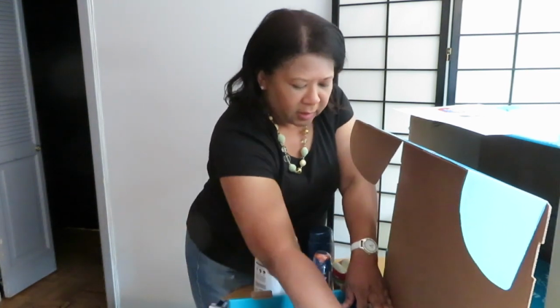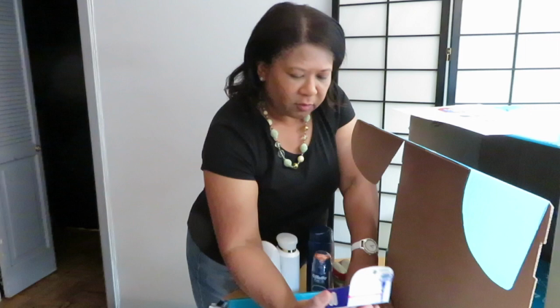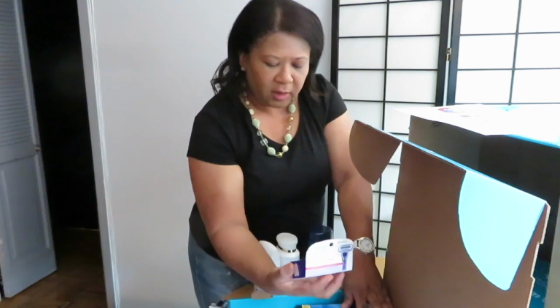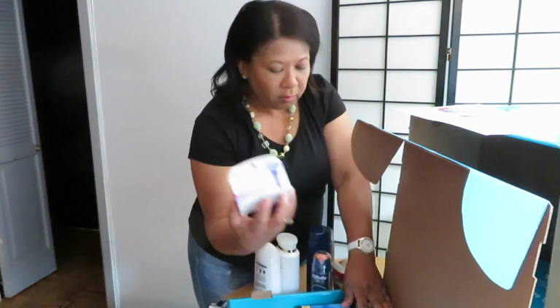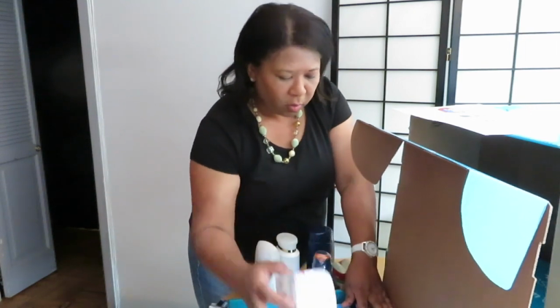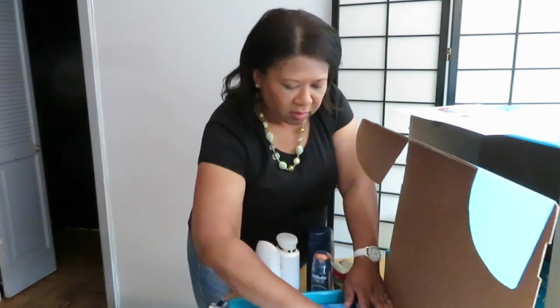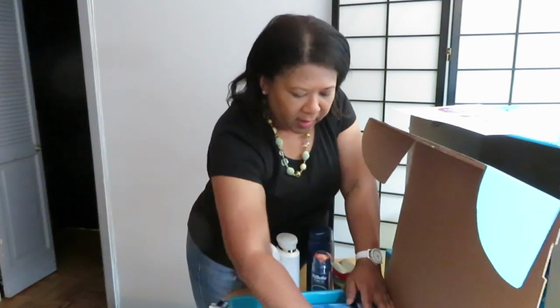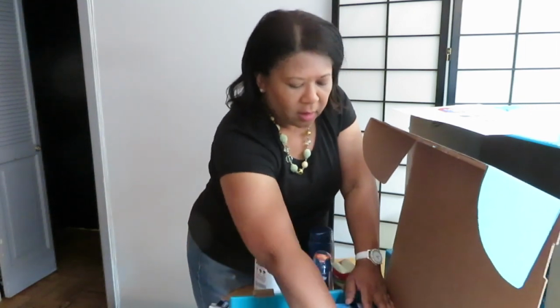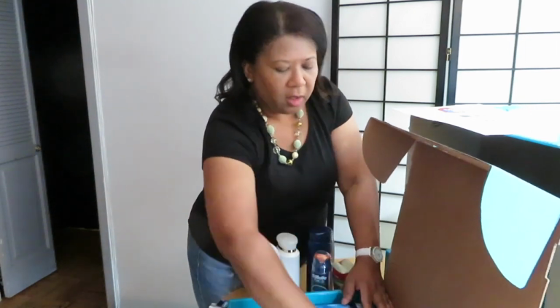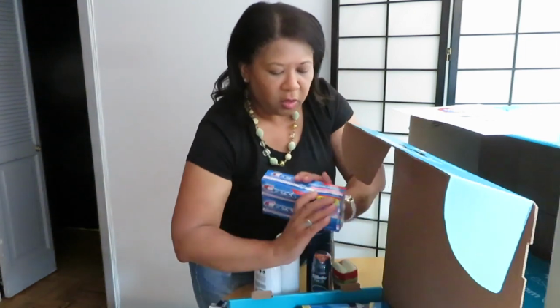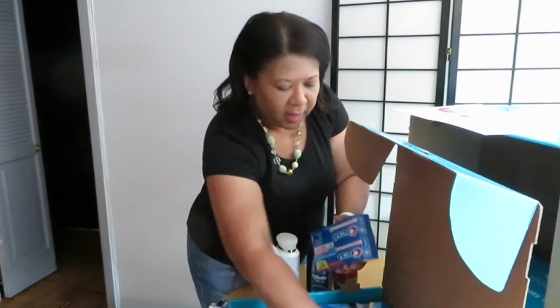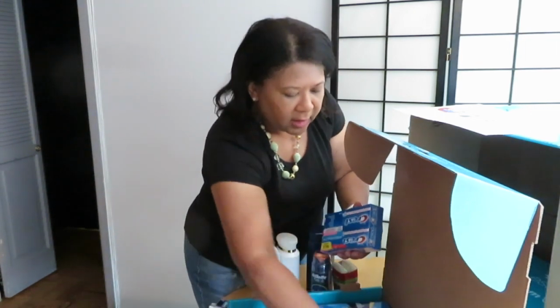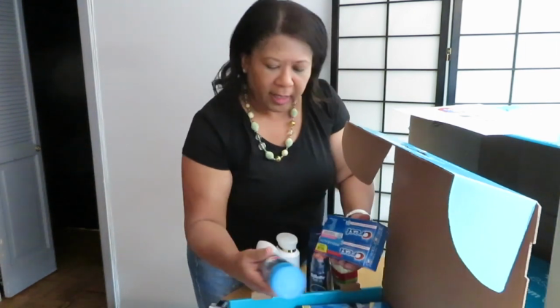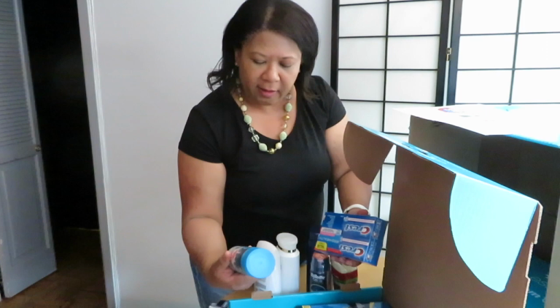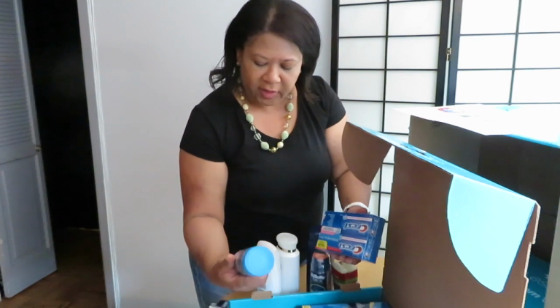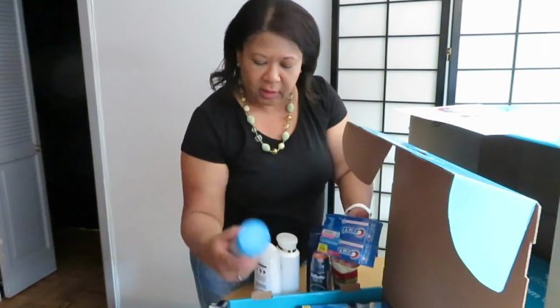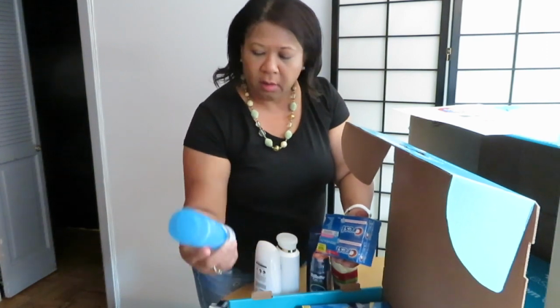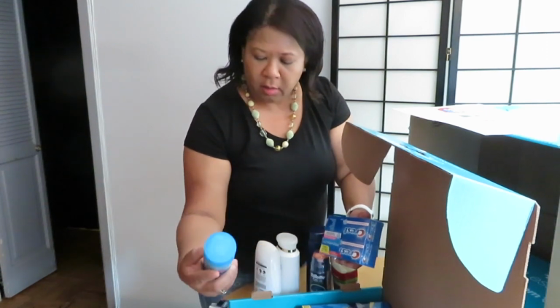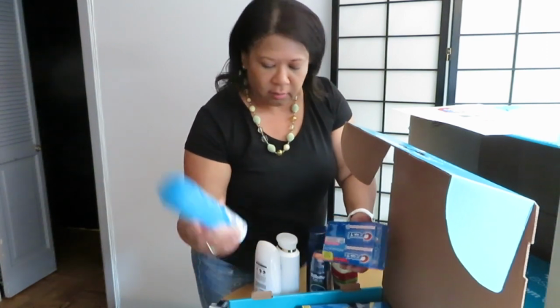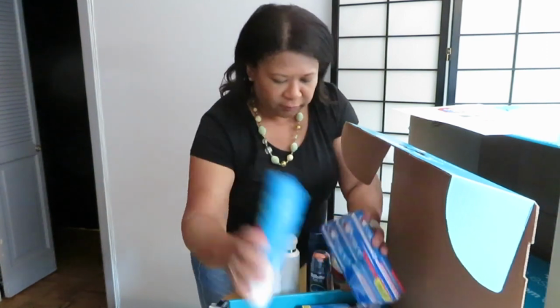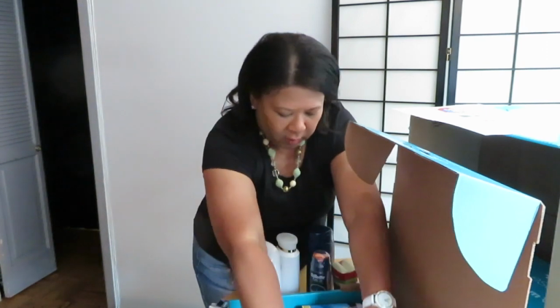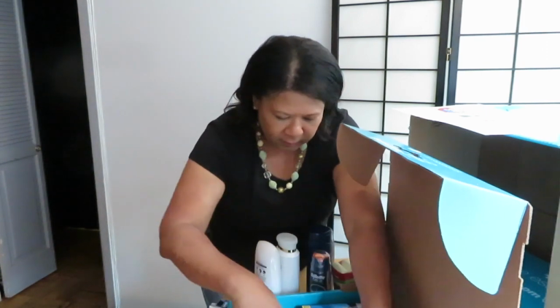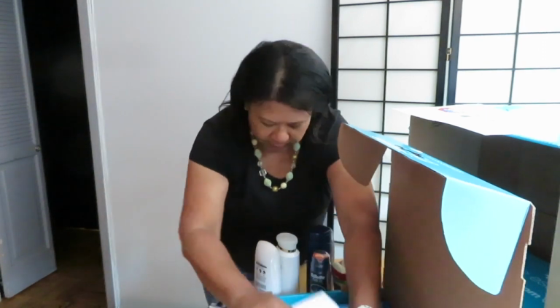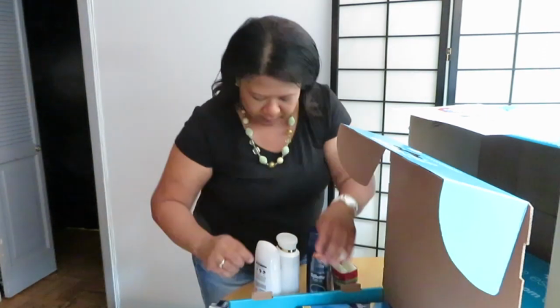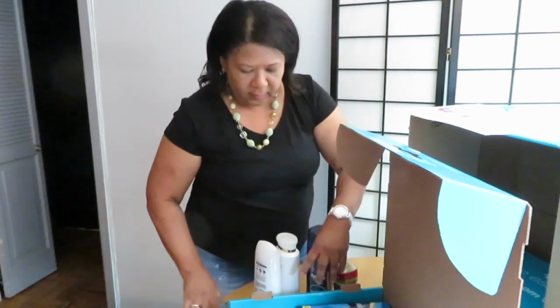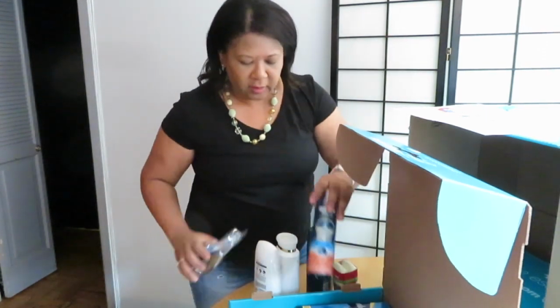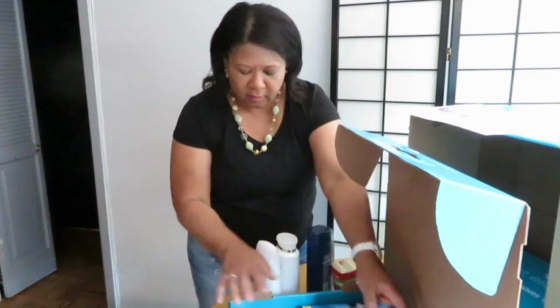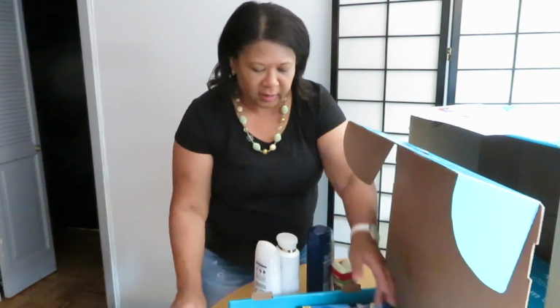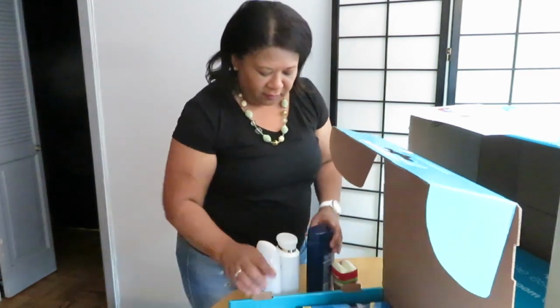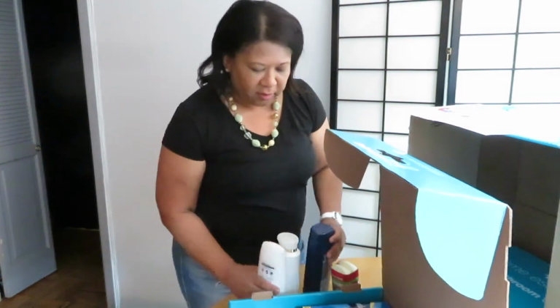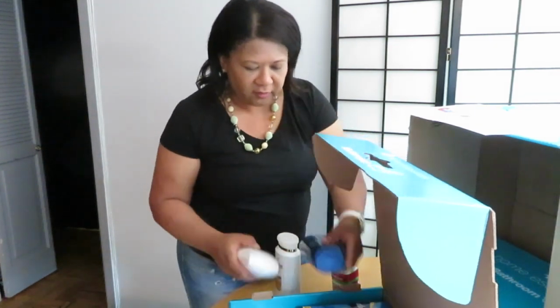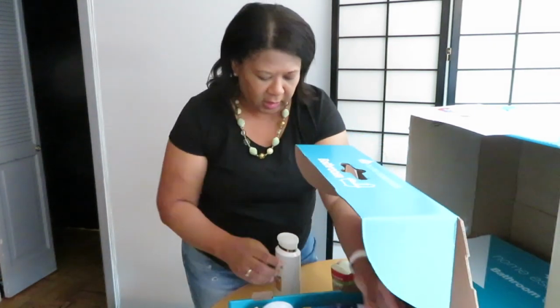Let's see what else we have in here — more razors for women, Crest toothpaste, and Venus shaving for women. Alright, so that's box number one for the bathroom — that's very exciting.